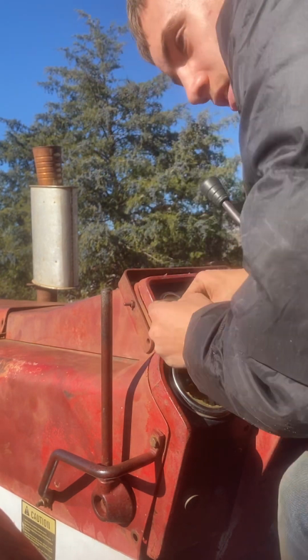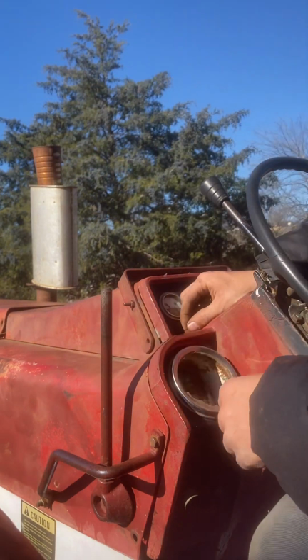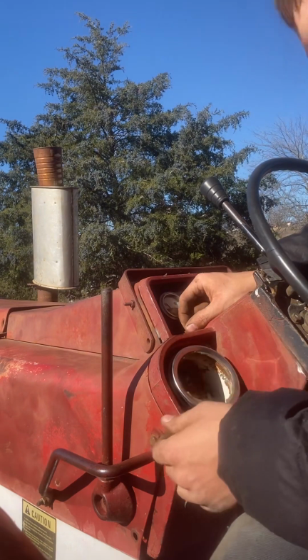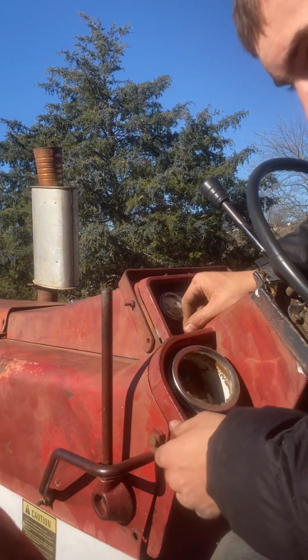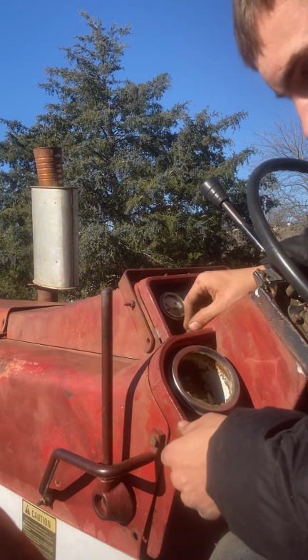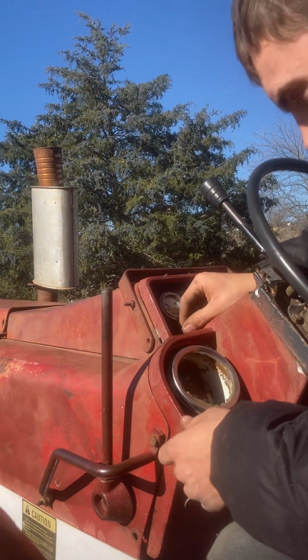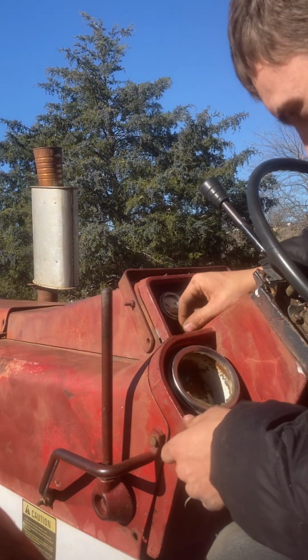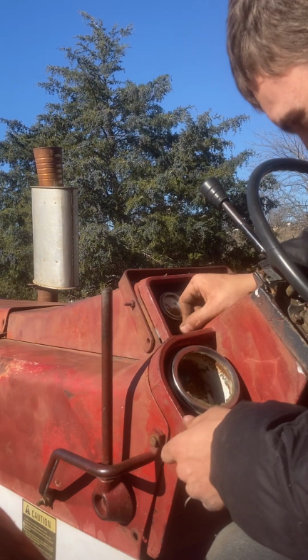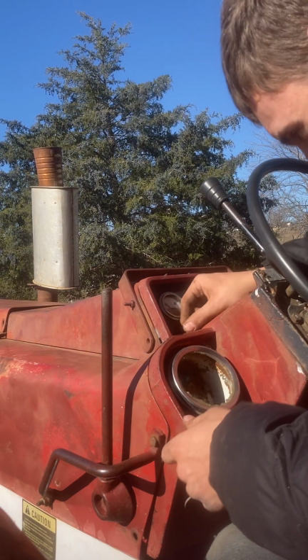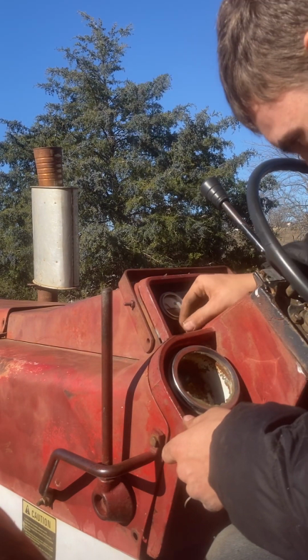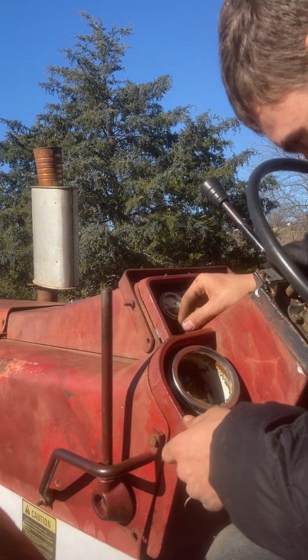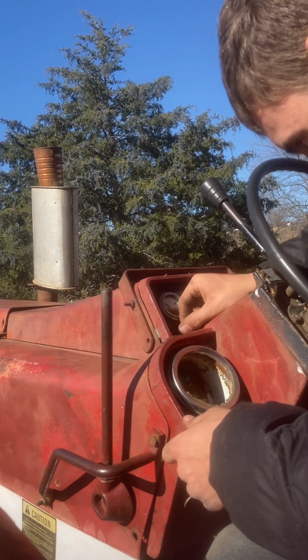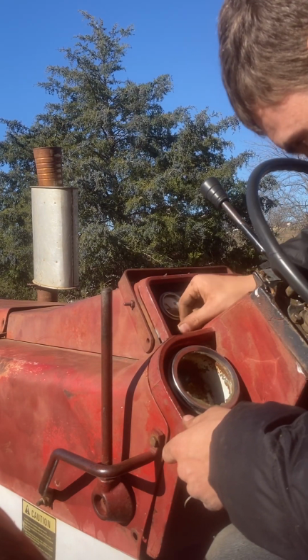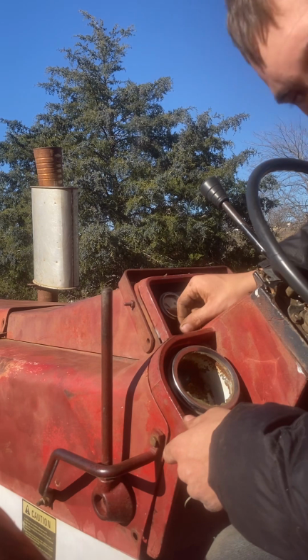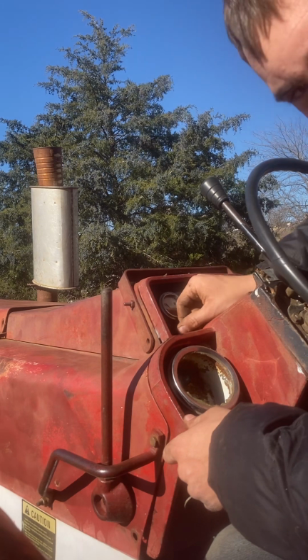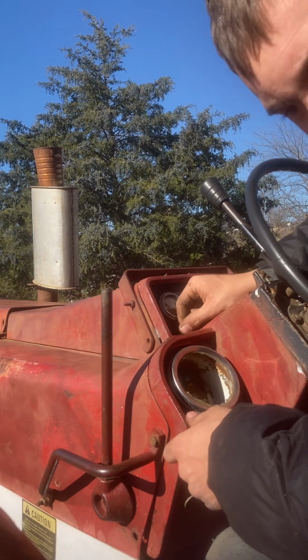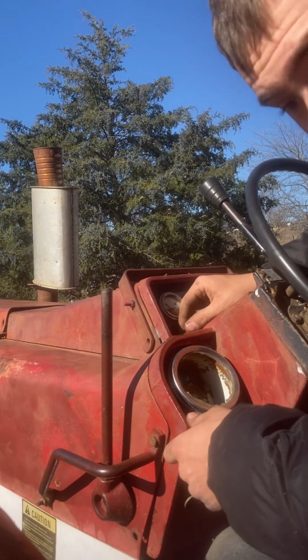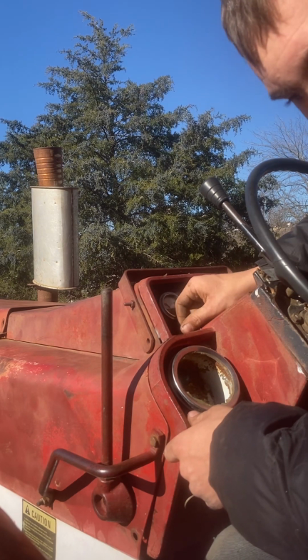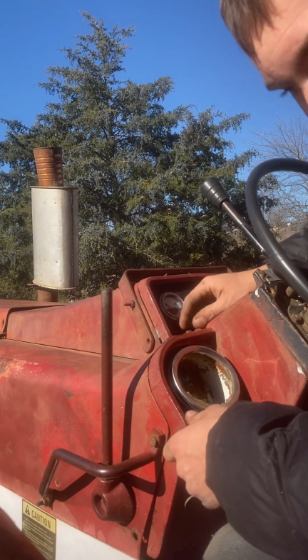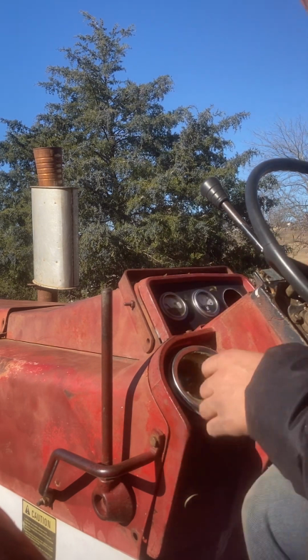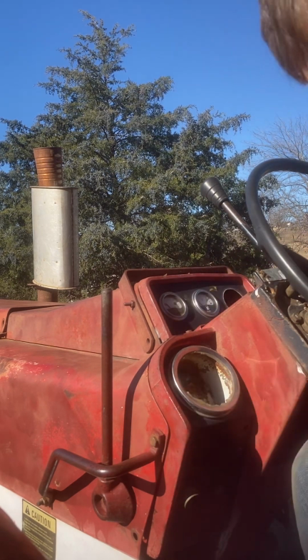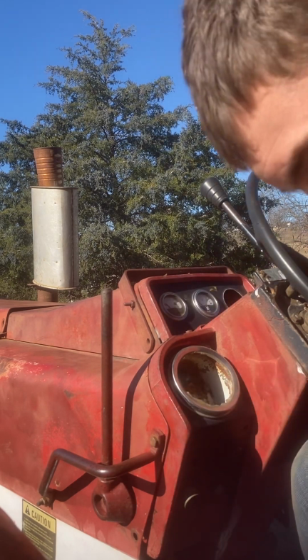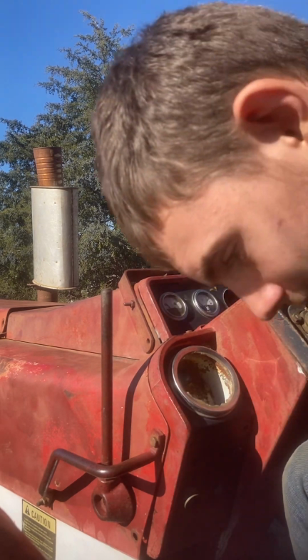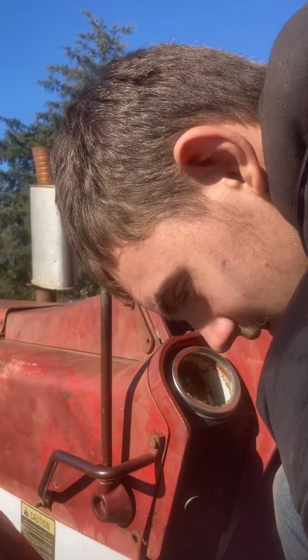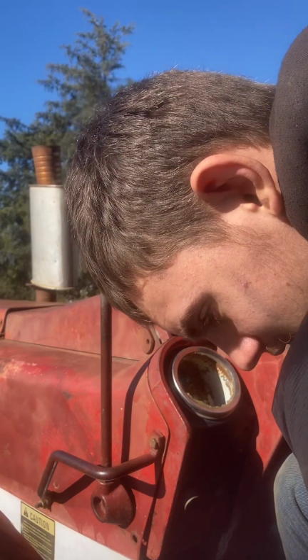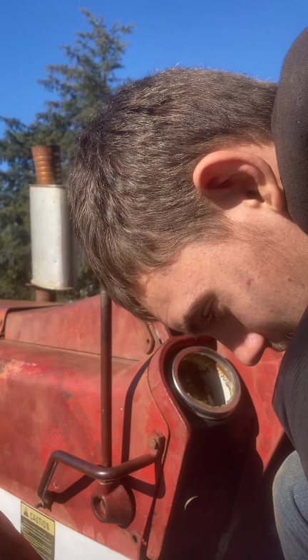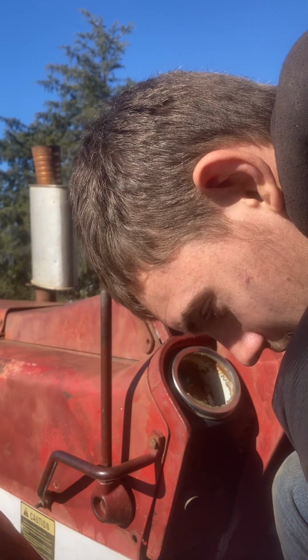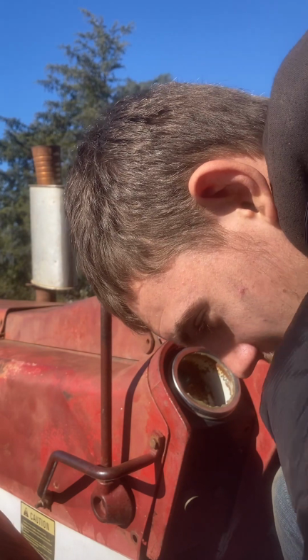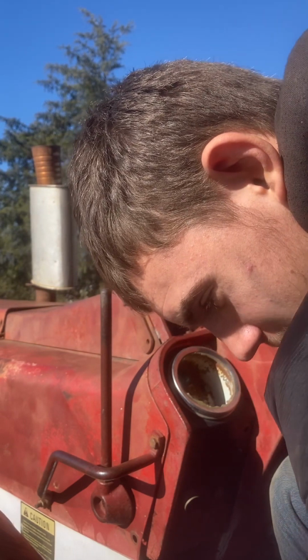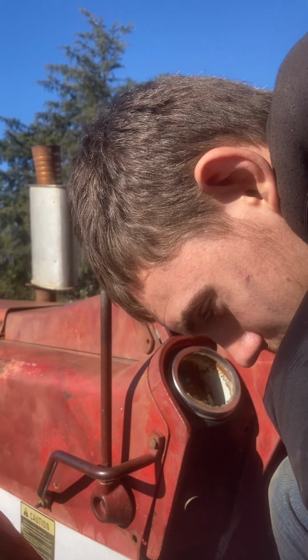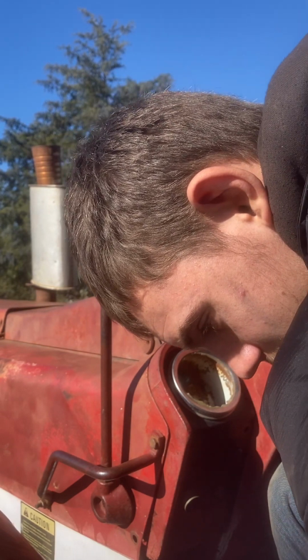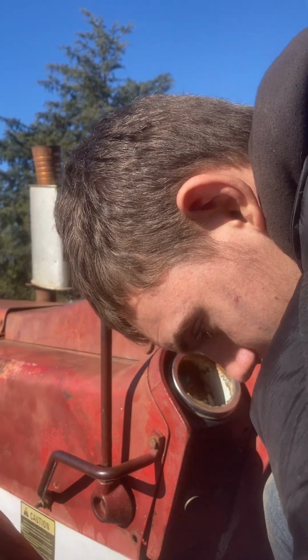I wish this tractor was cabbed — that would be awesome. But it would also be a lot harder to work on. I would love it if it was cabbed though.